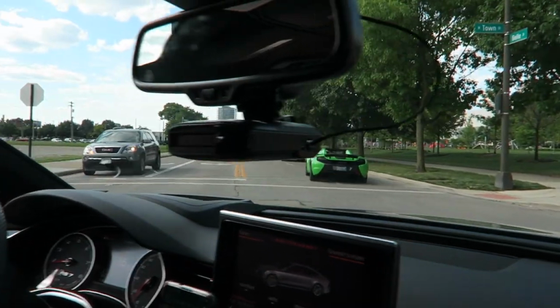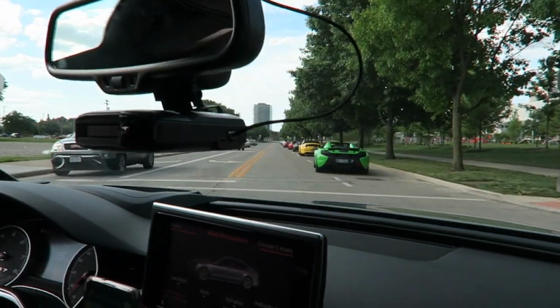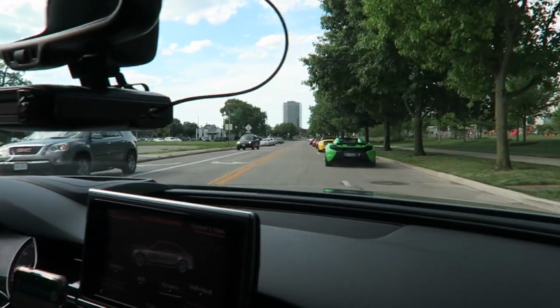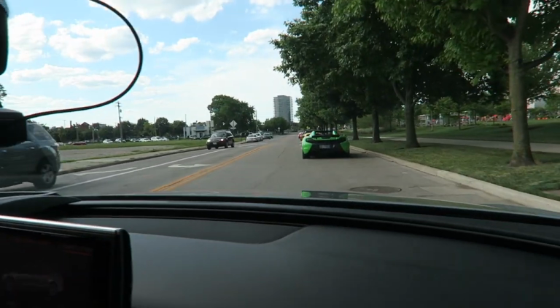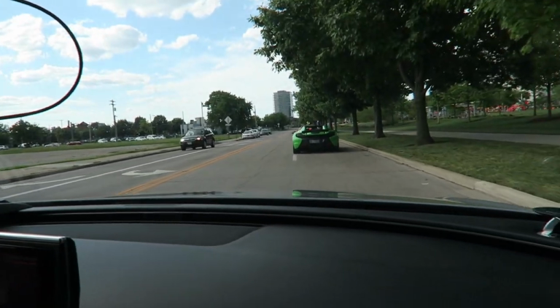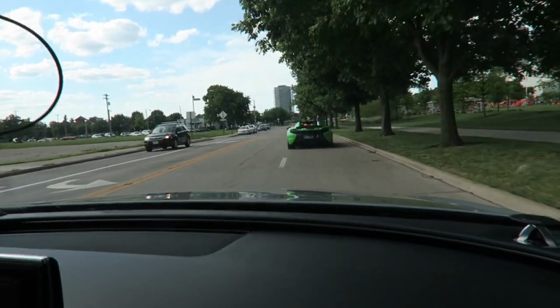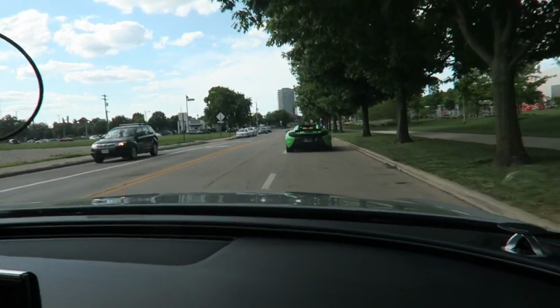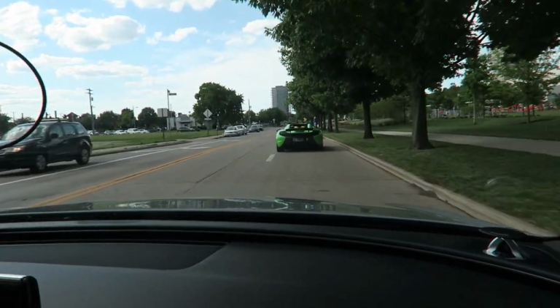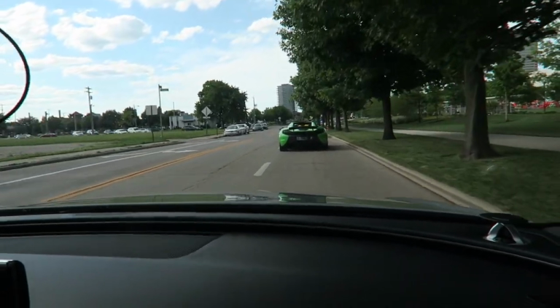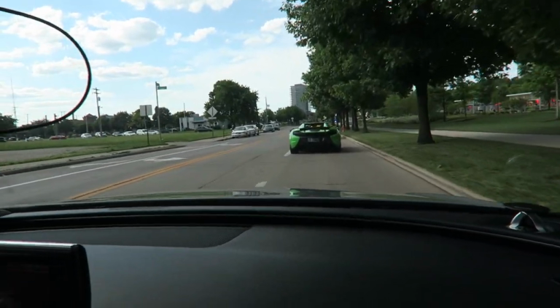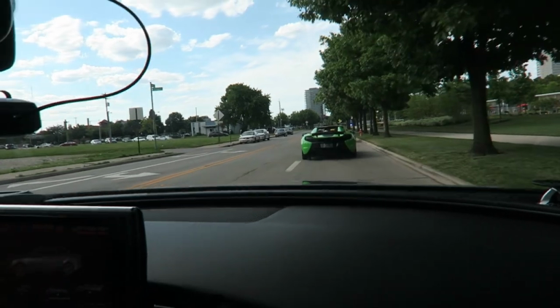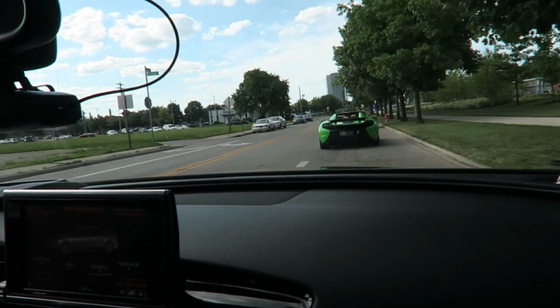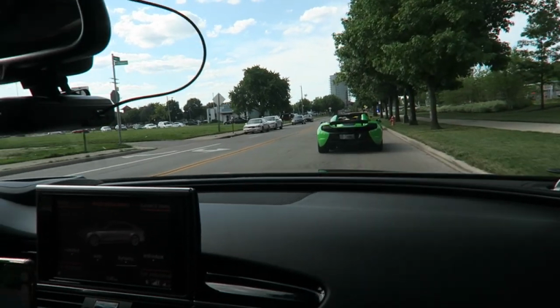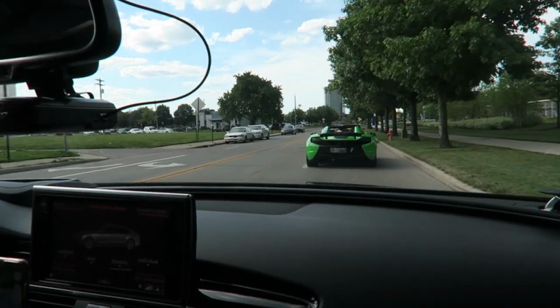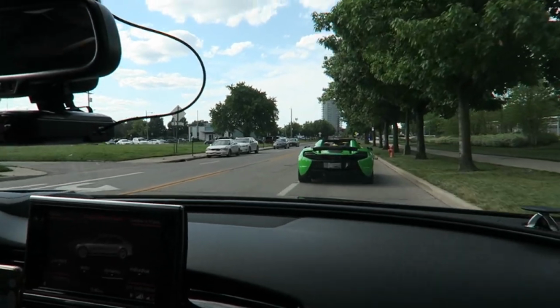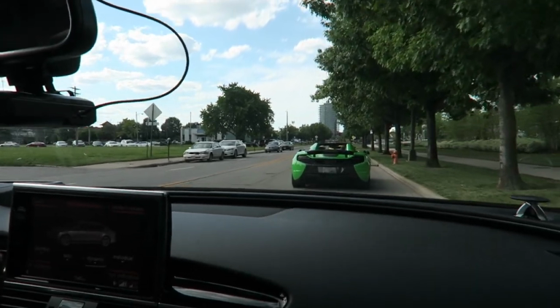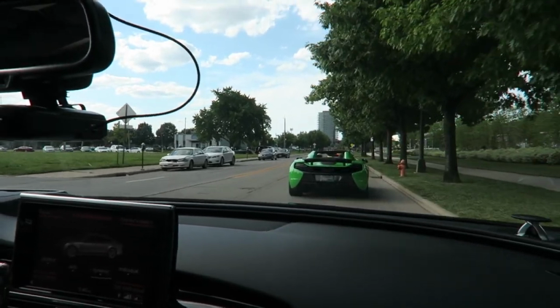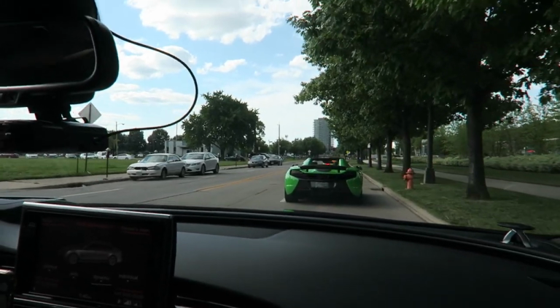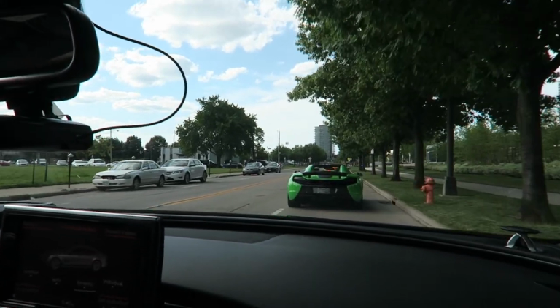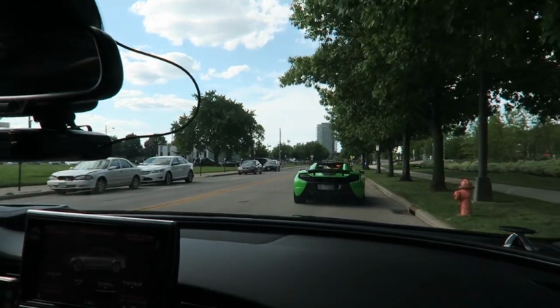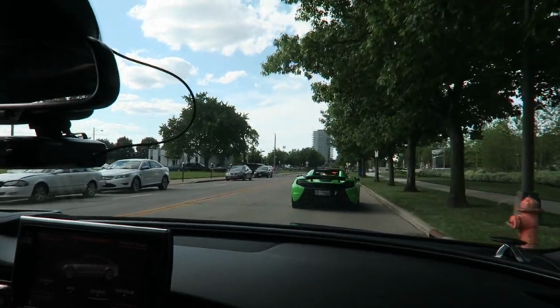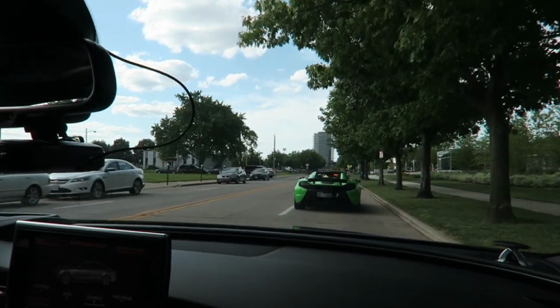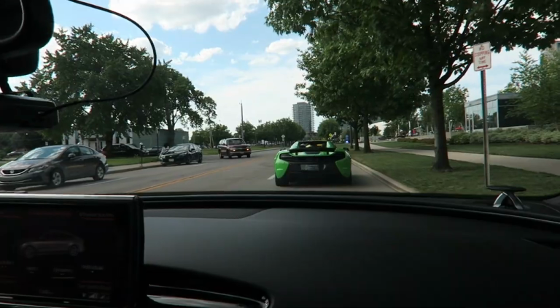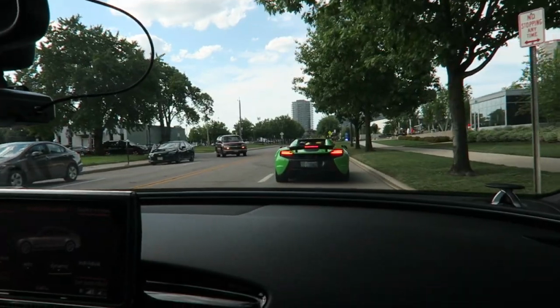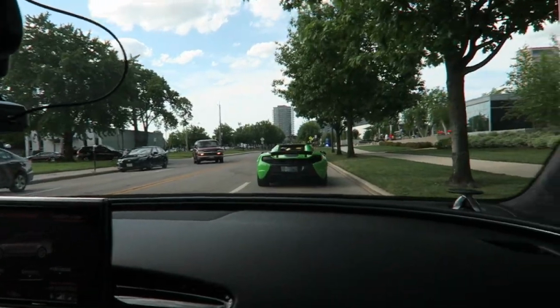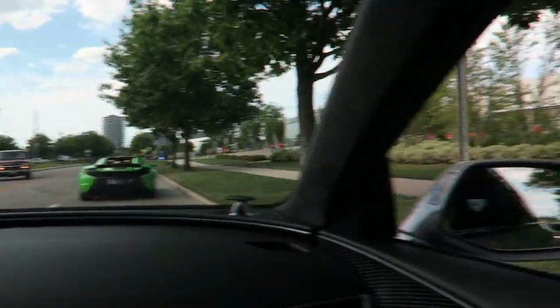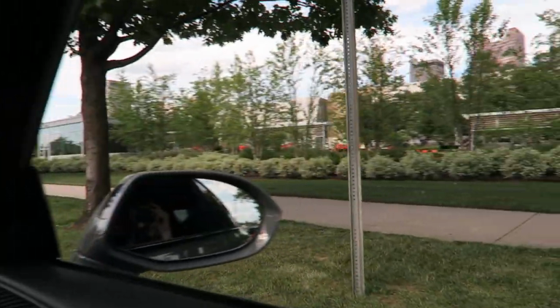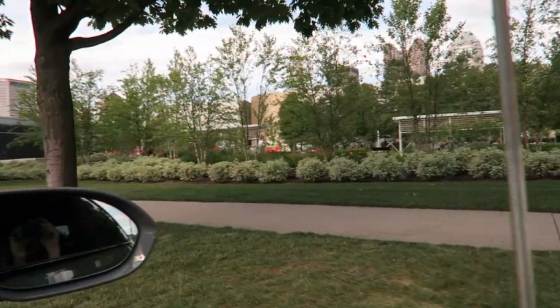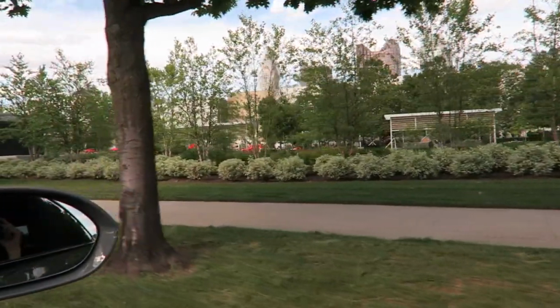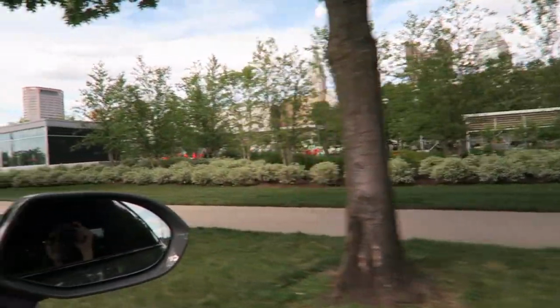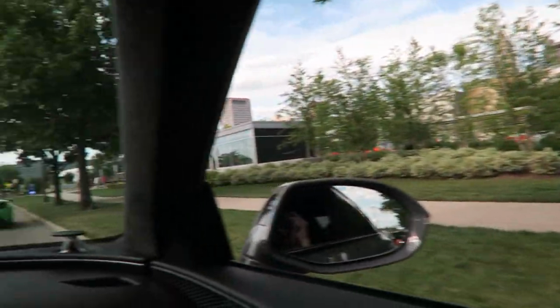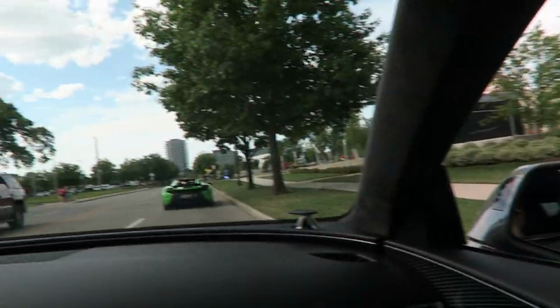Holy crap, this lineup of supercars is amazing! They've got like five Ford GTs, a McLaren, a couple Porsches, Lambos. Here's Kosci — that place is fun. Kosci's really cool. I came here a couple times when I was a kid.